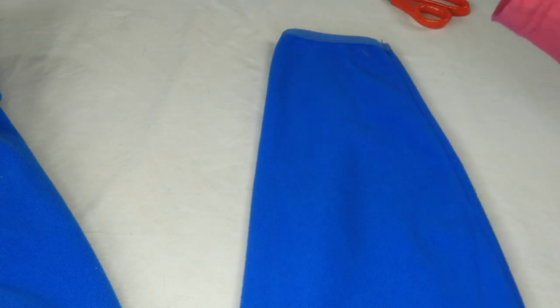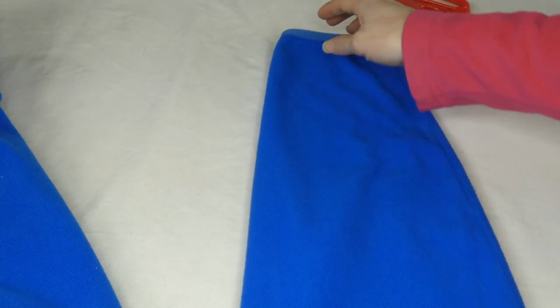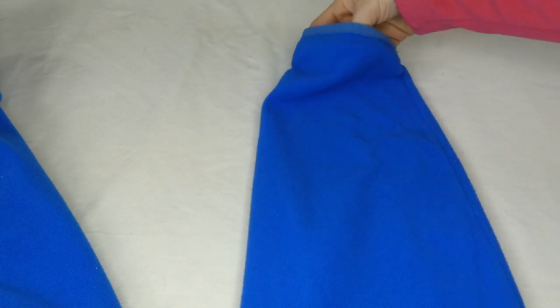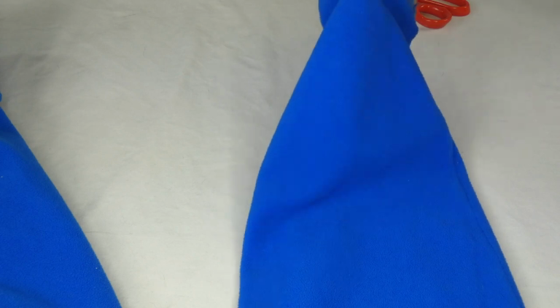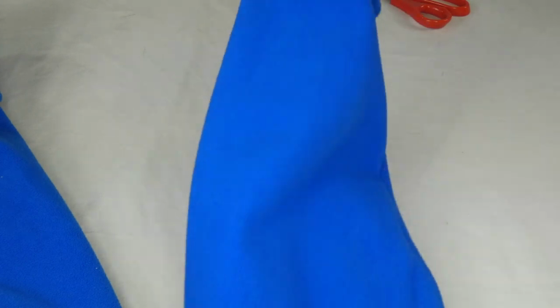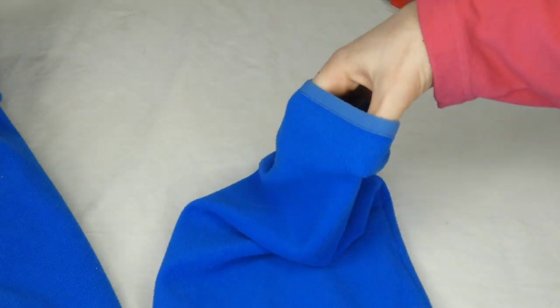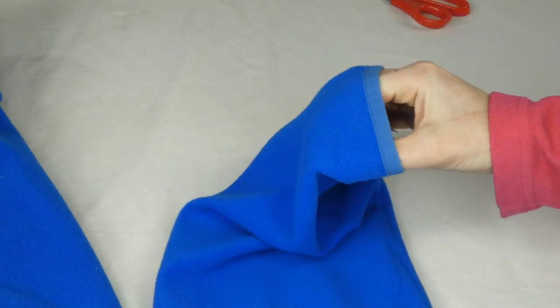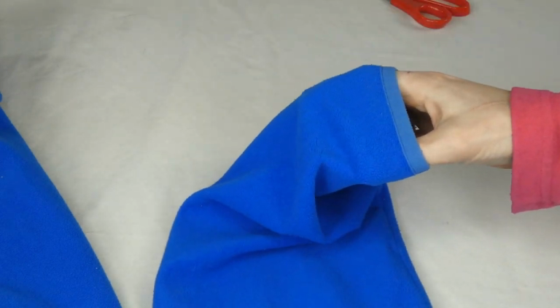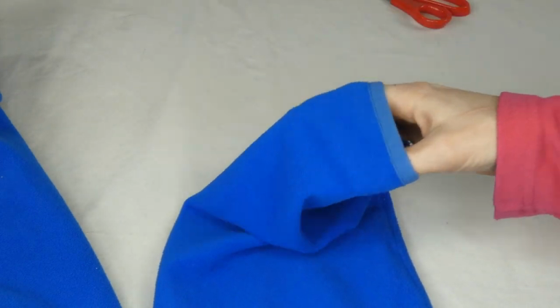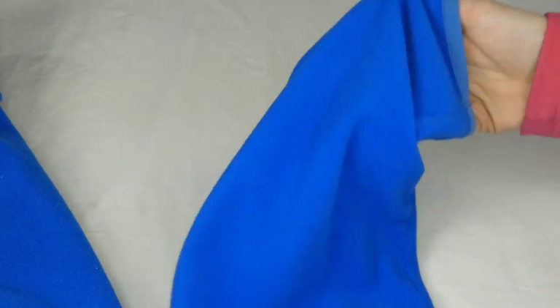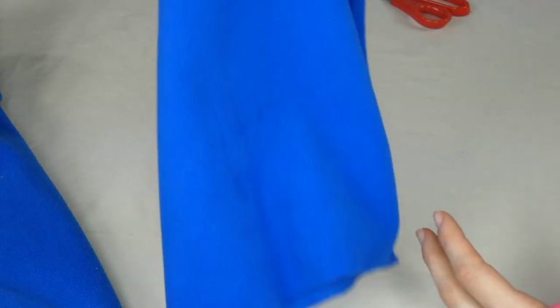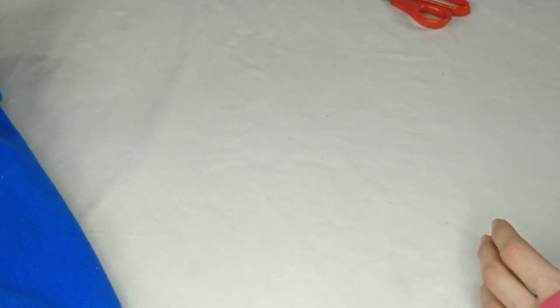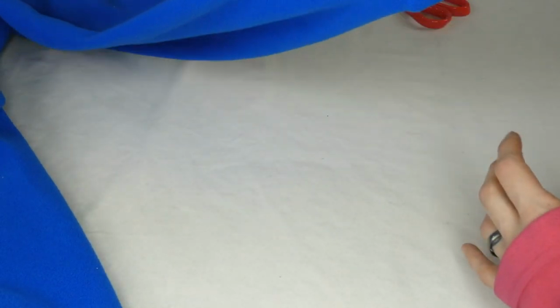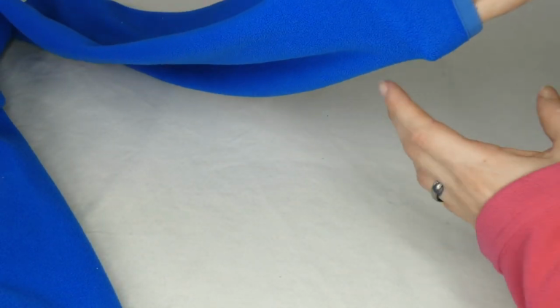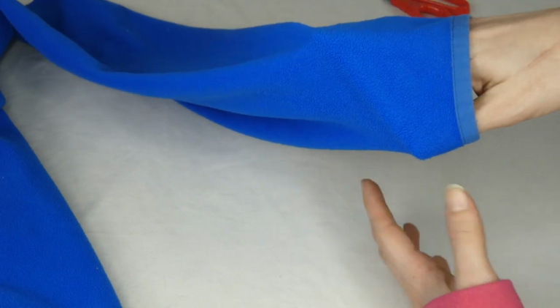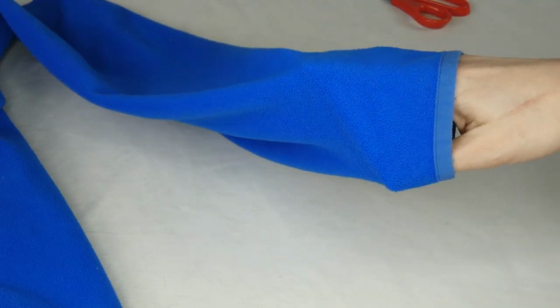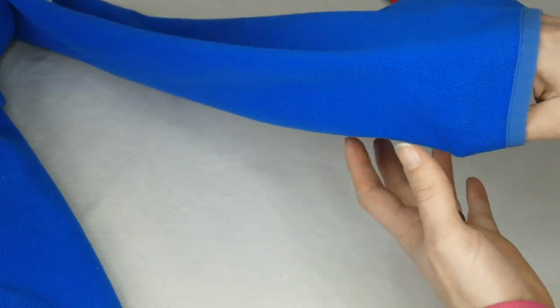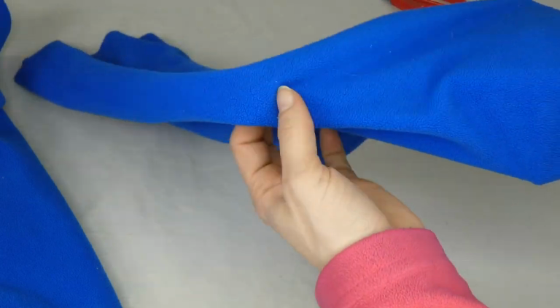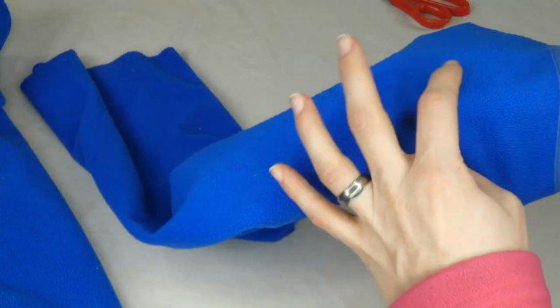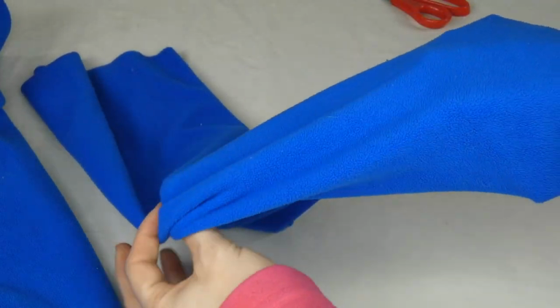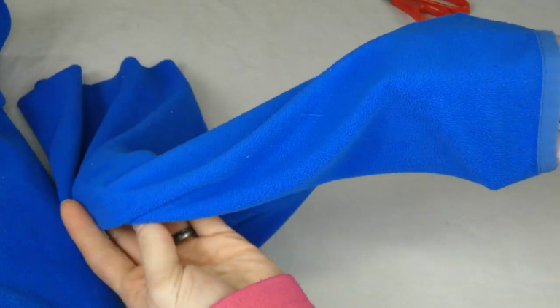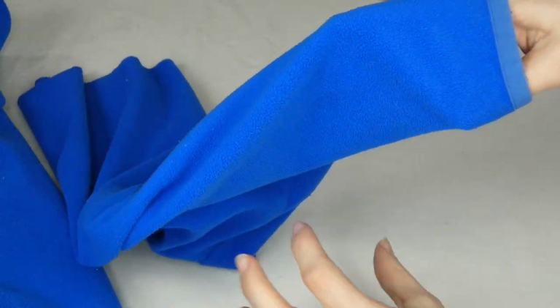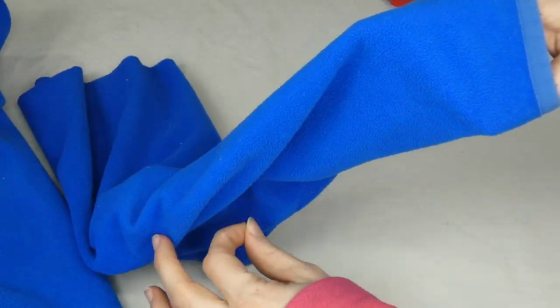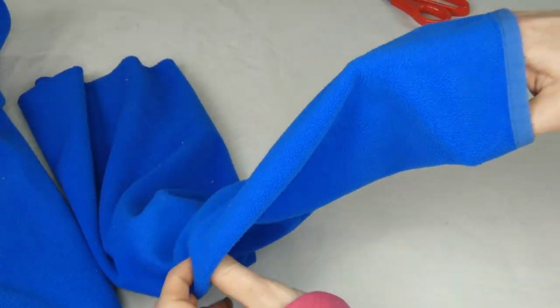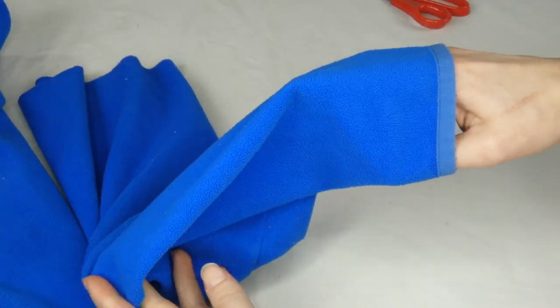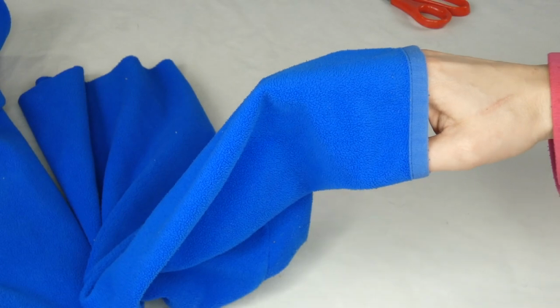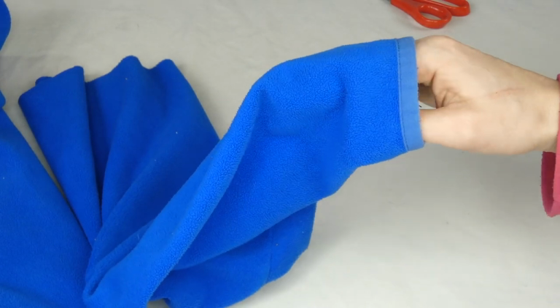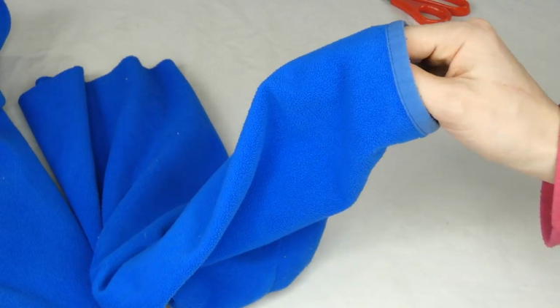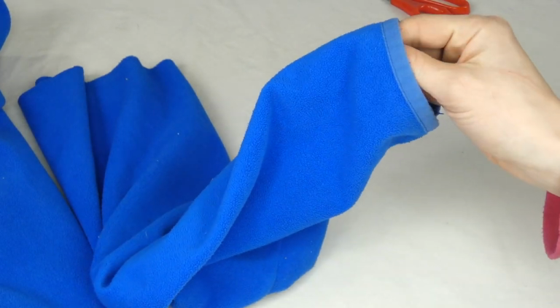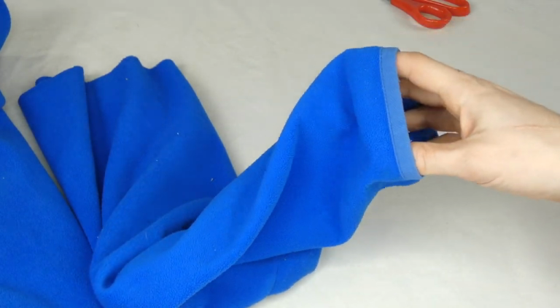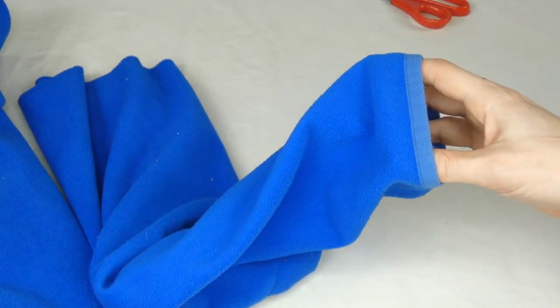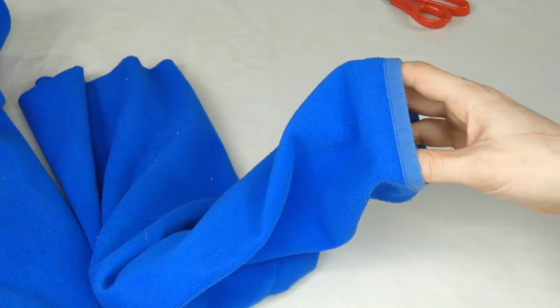So you're going to take this sleeve — the sleeve here is what's going to slip over your dog's head. Basically your dog's head is going to fit through here and then this part is going to go down his body. You're going to cut some arm holes here, and we have to actually put it on your dog and measure in order to do that.